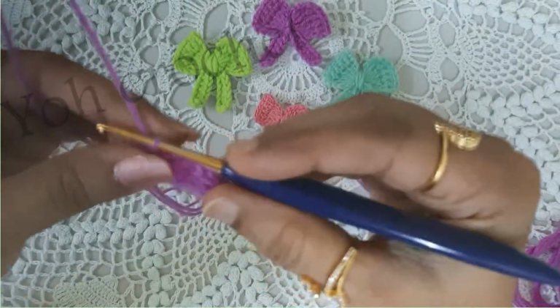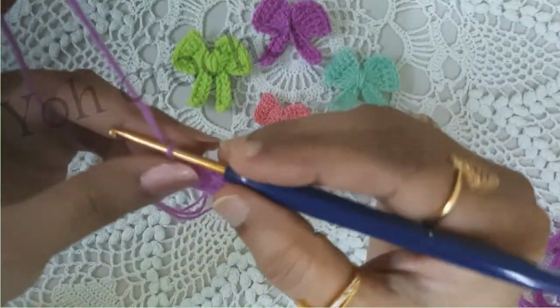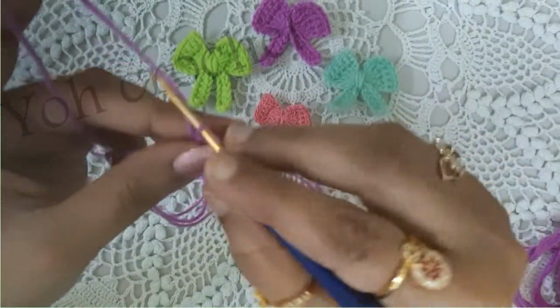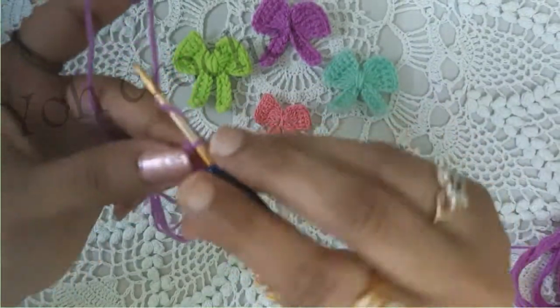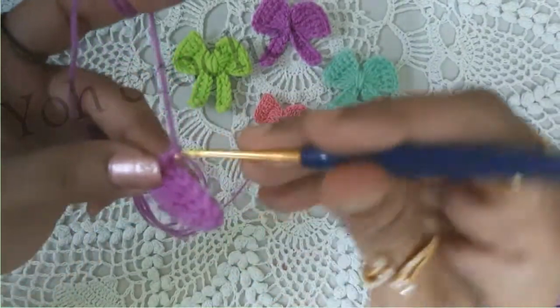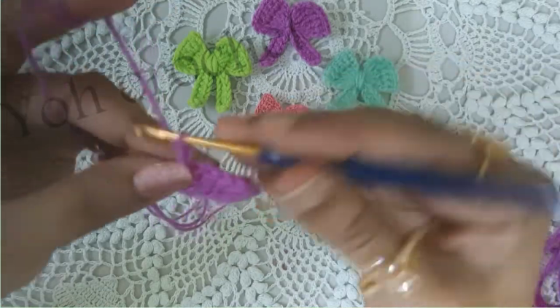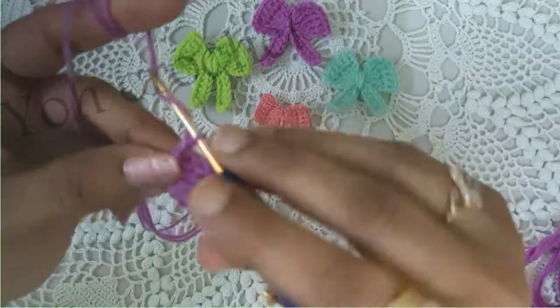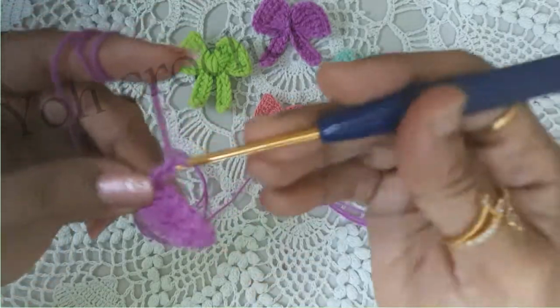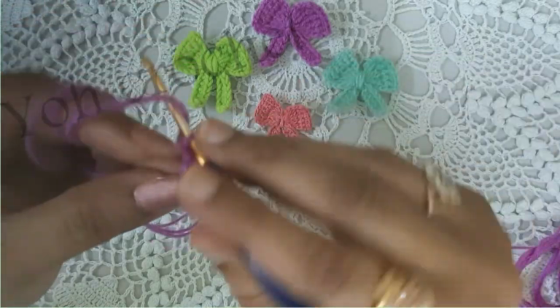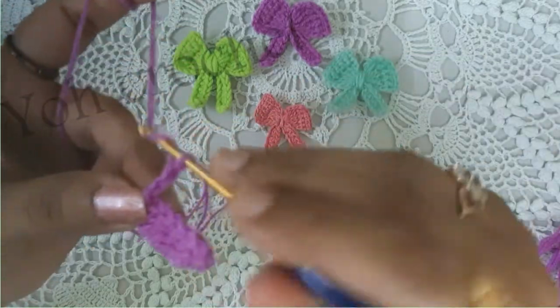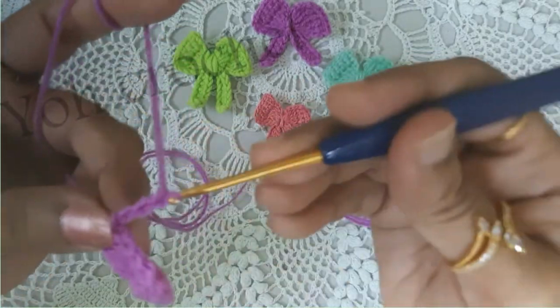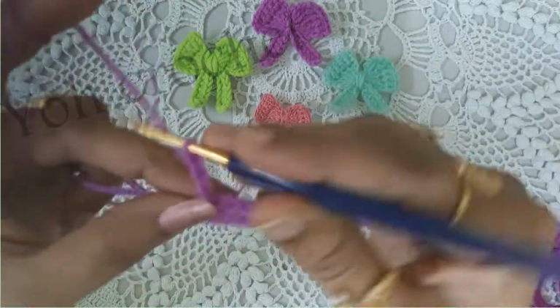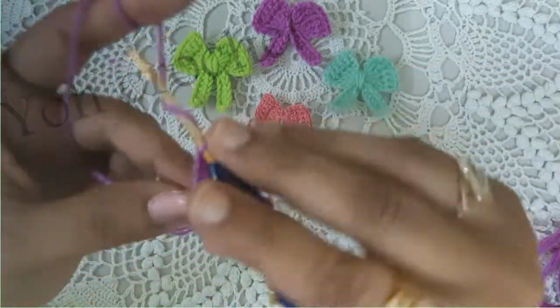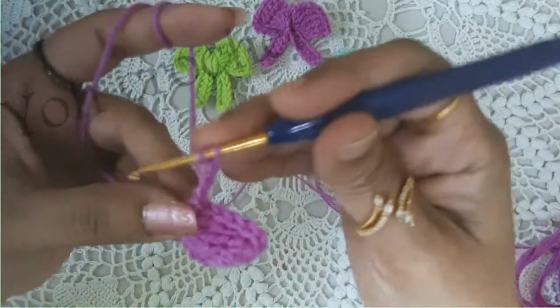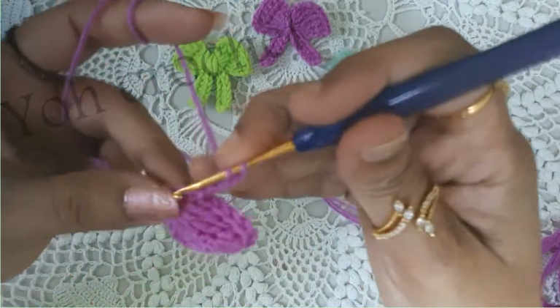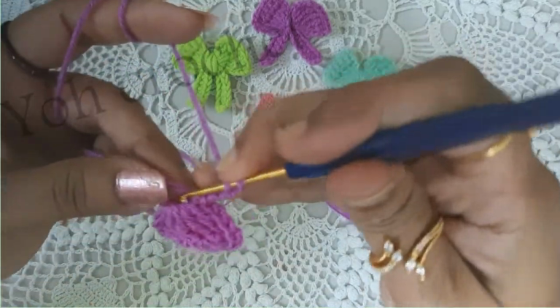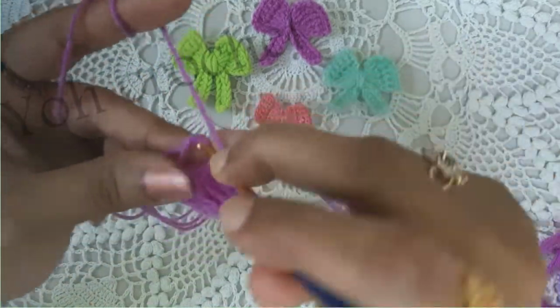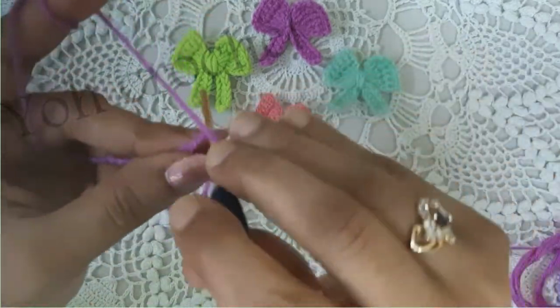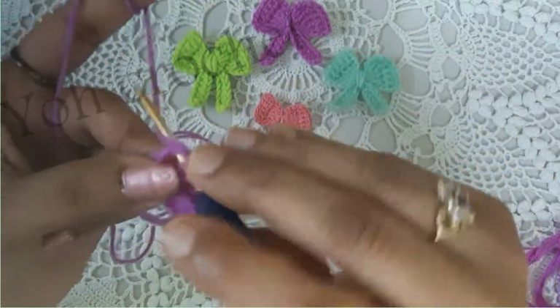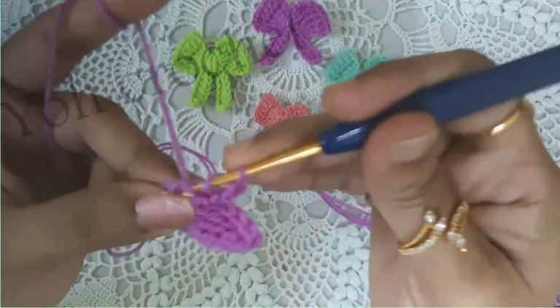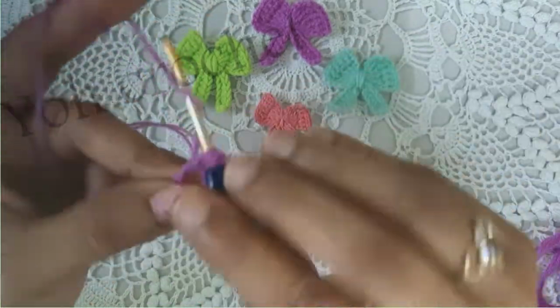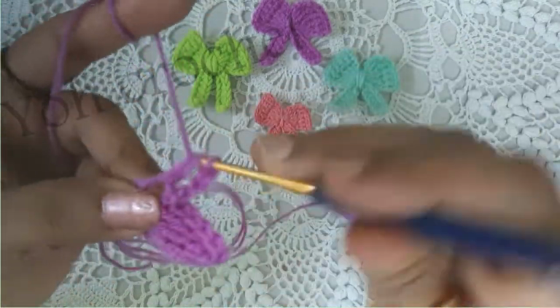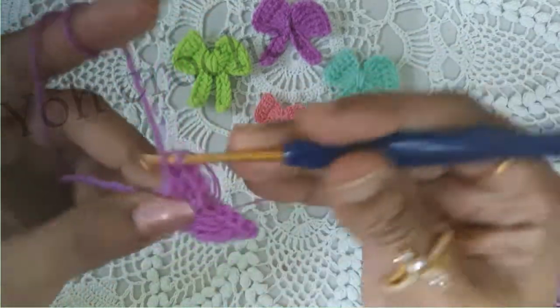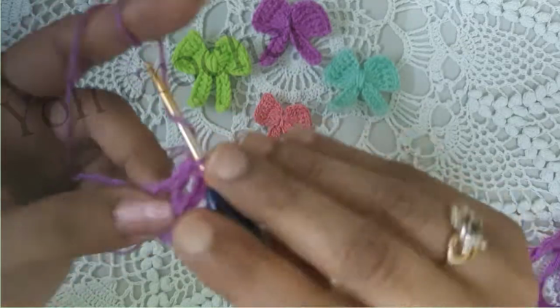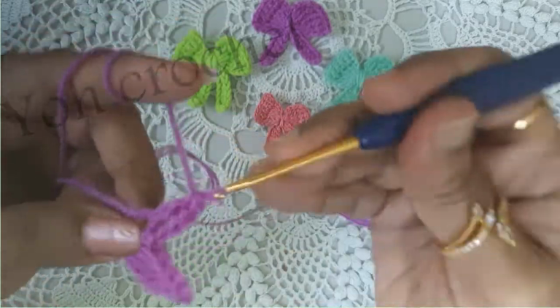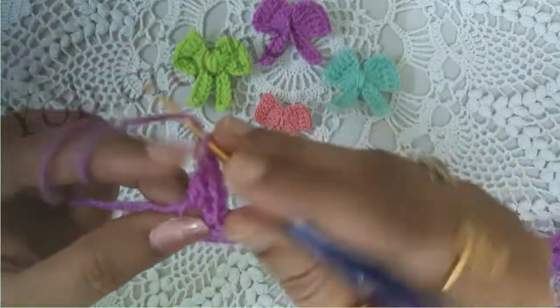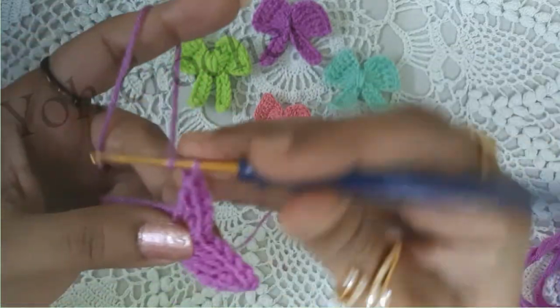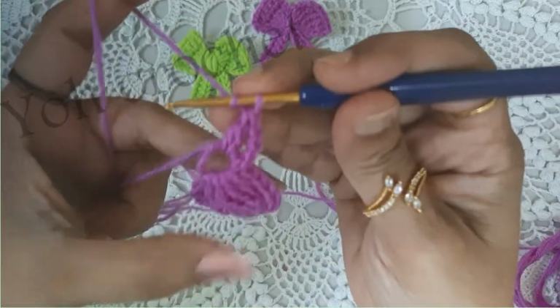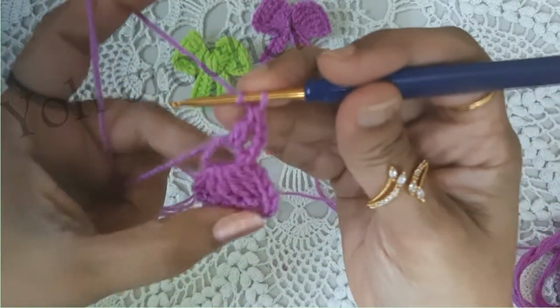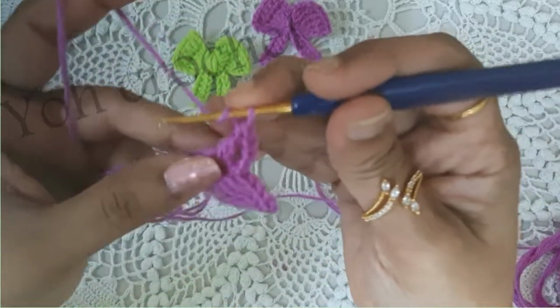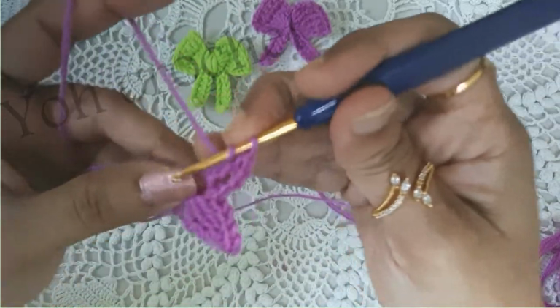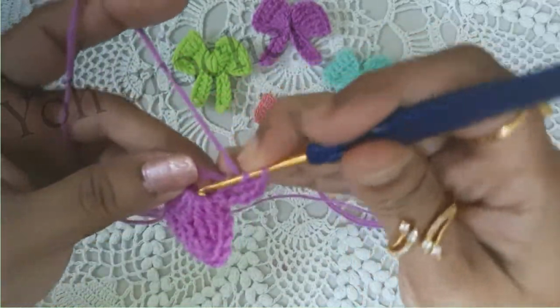Again chain 3, and you will work 4 double crochets into the ring, as we did on this side.